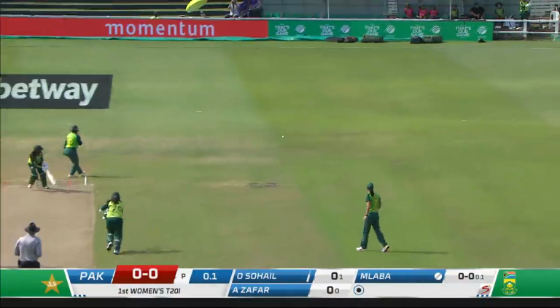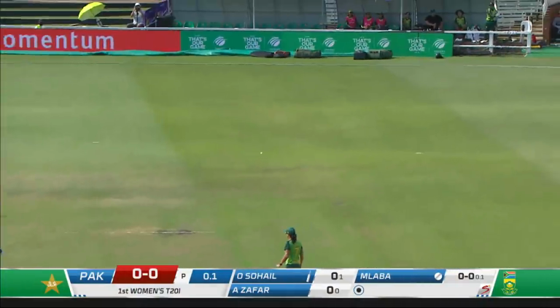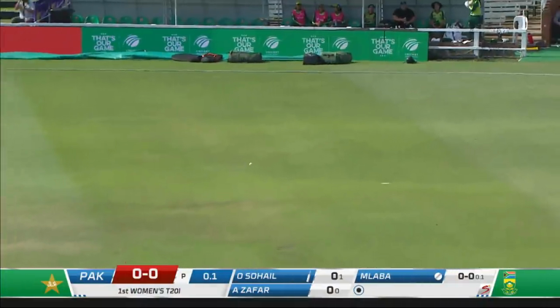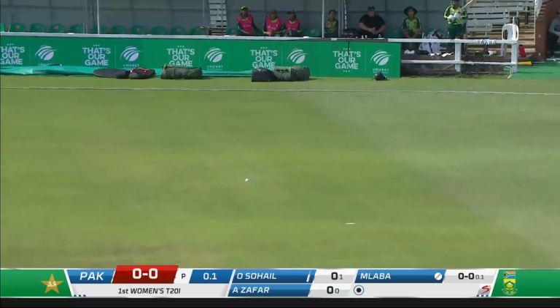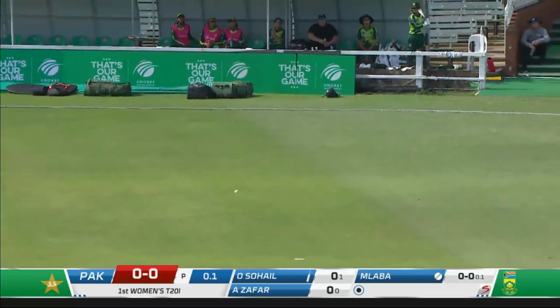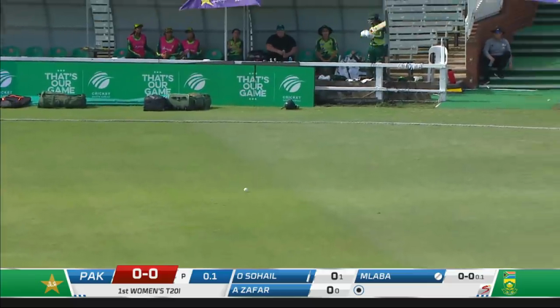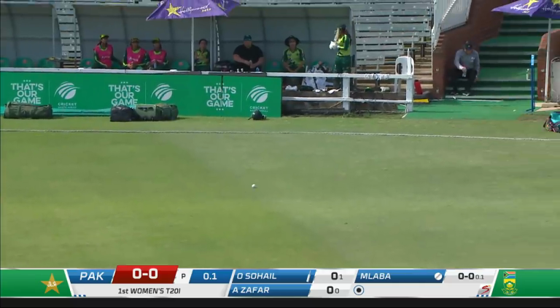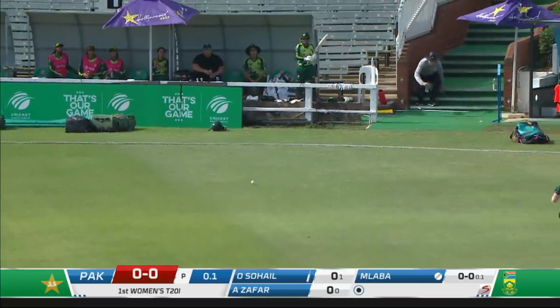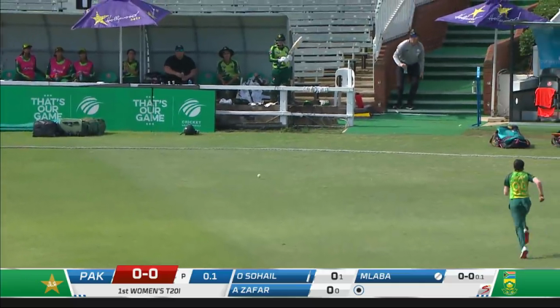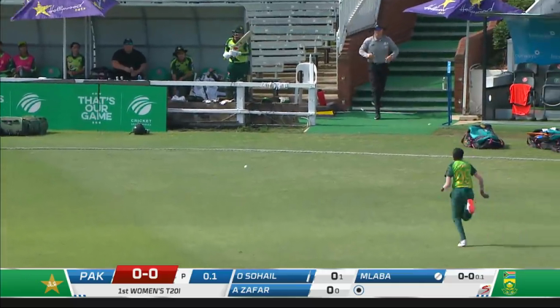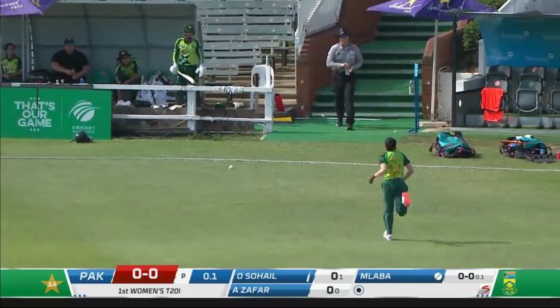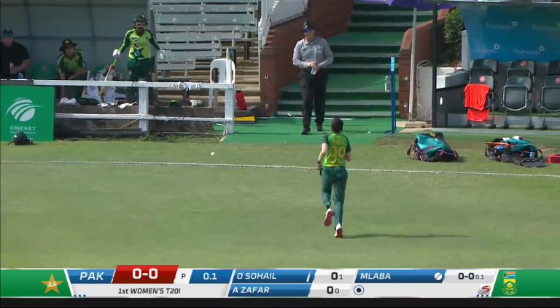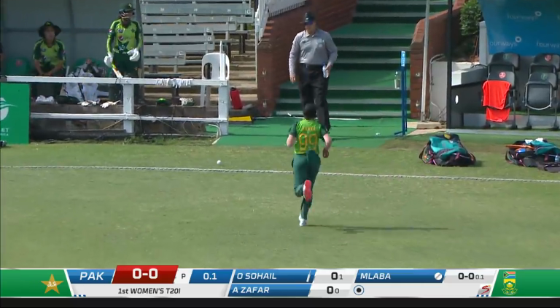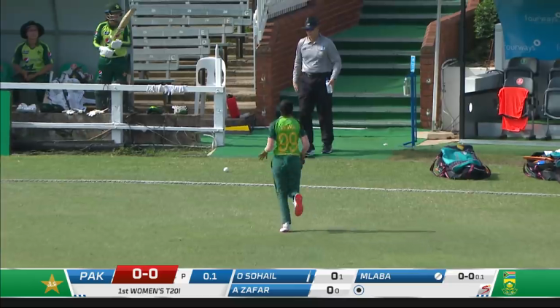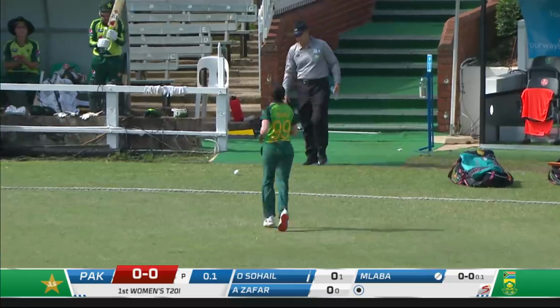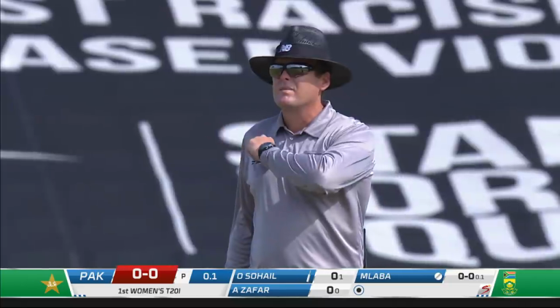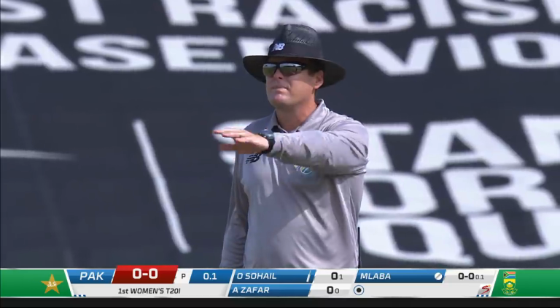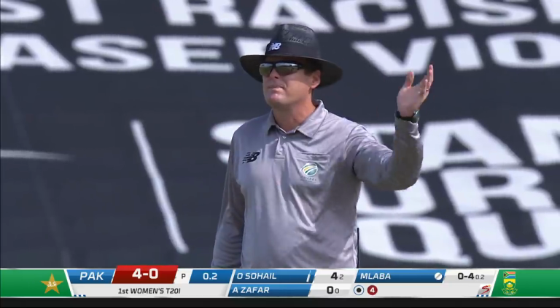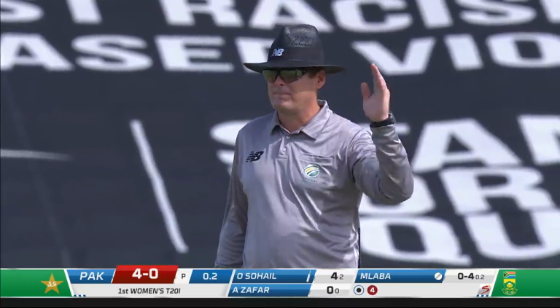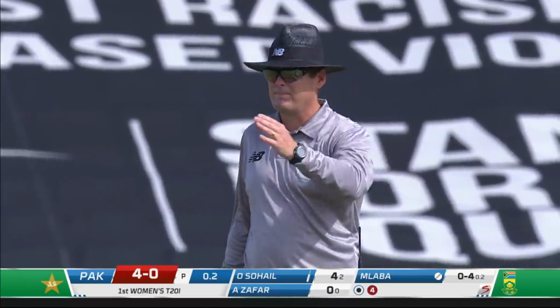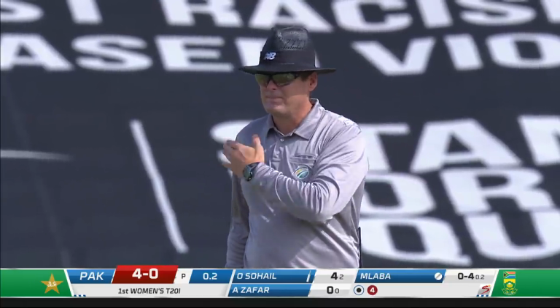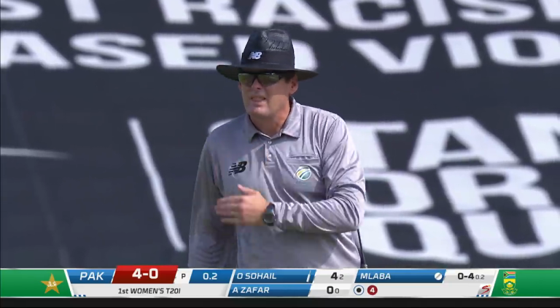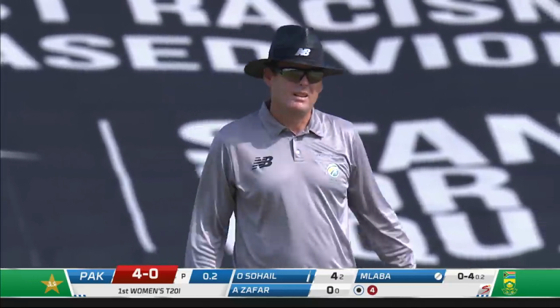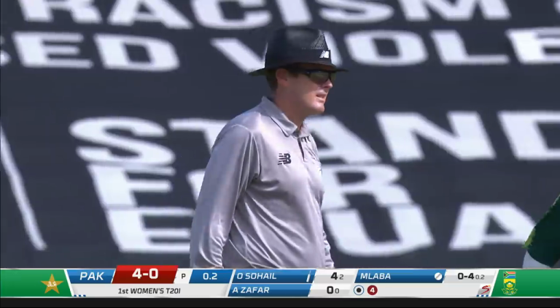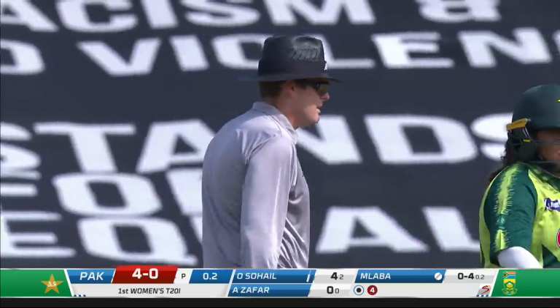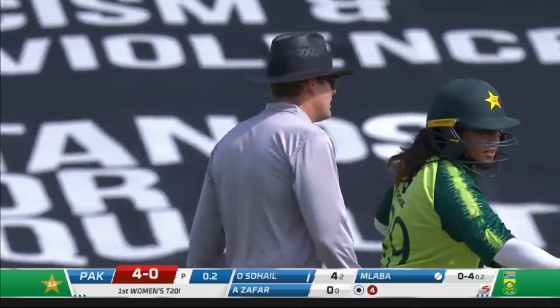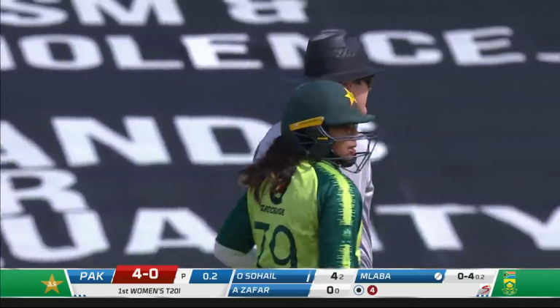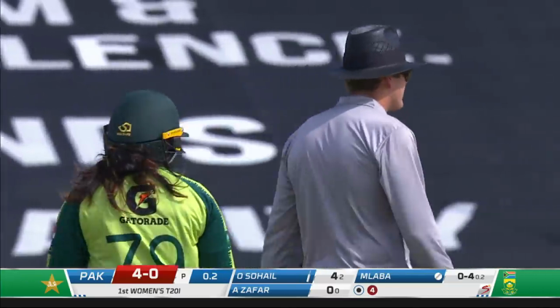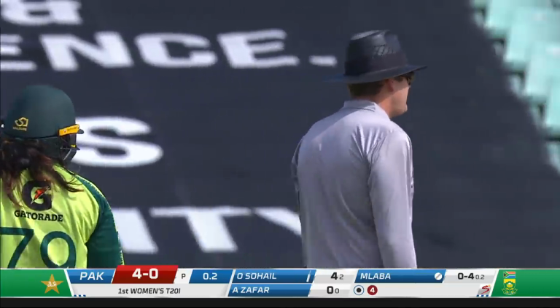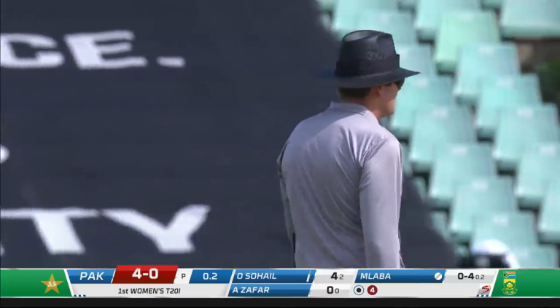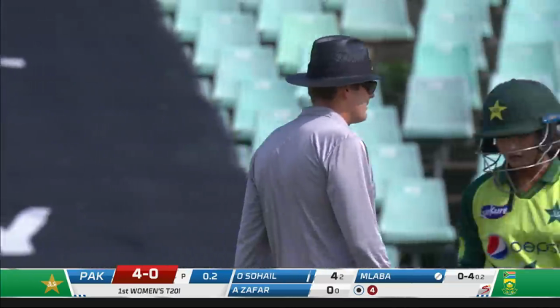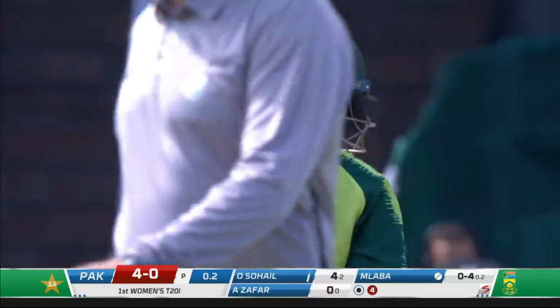Swept away — this will probably go all the way to the fence over this fast outfield here at Kingsmeade, straight down the leg side. Pakistan away with the boundary. Just air in there, just in line. Second ball of the day from Laba.